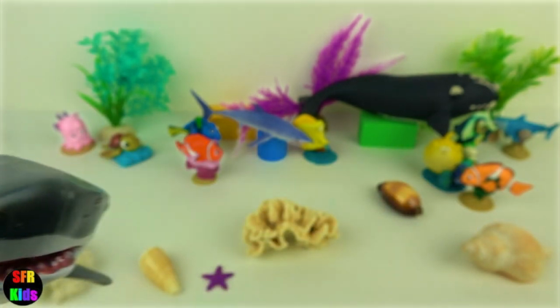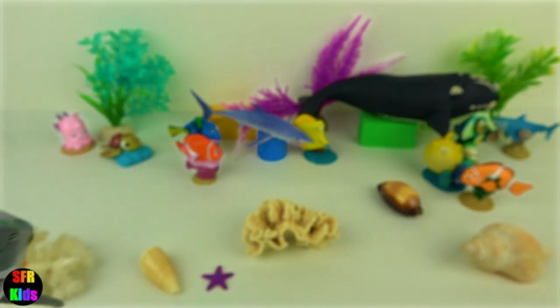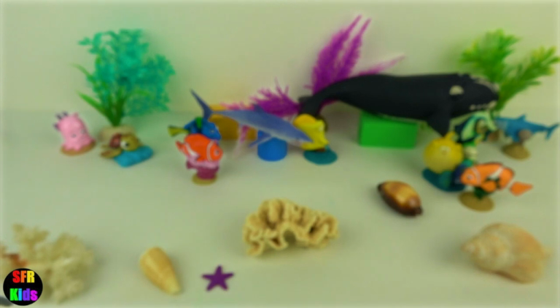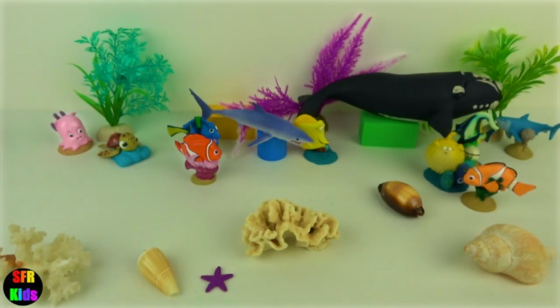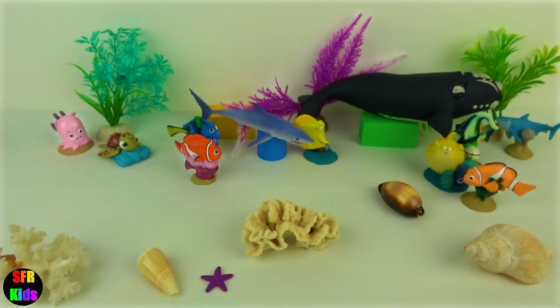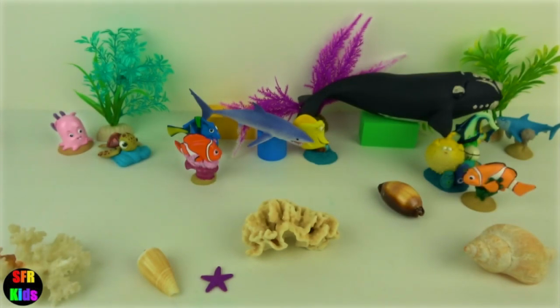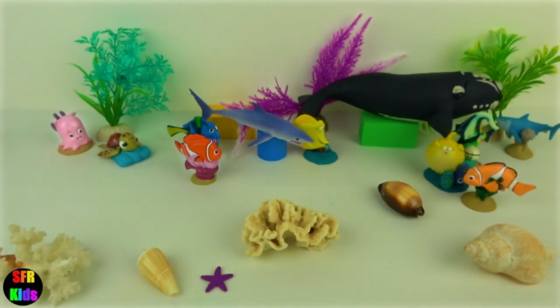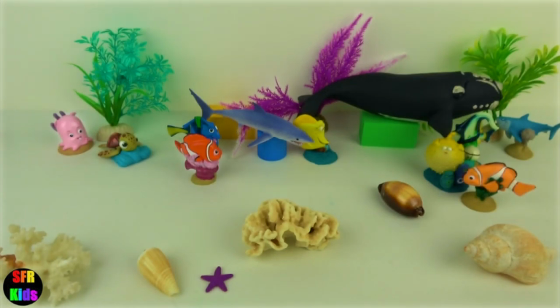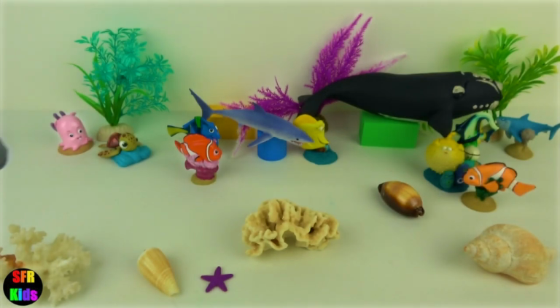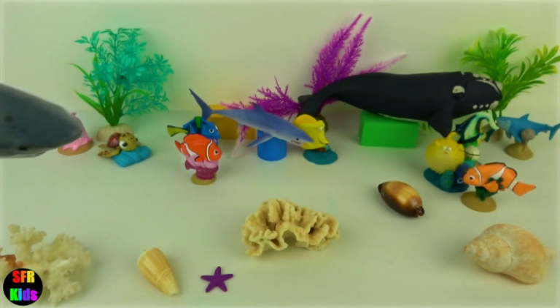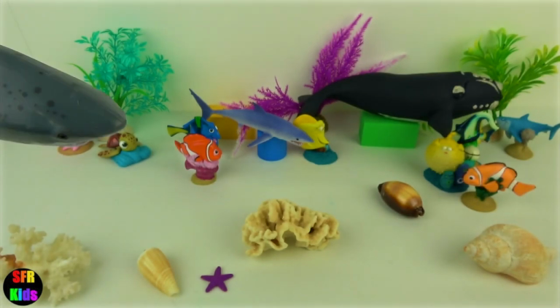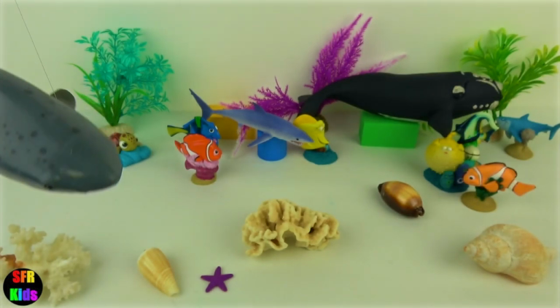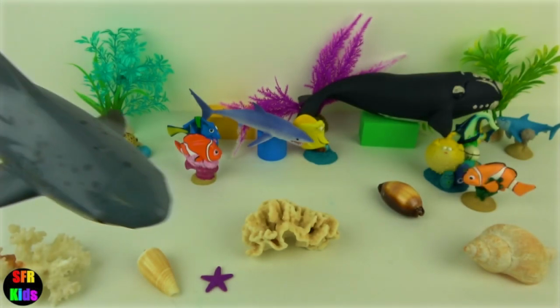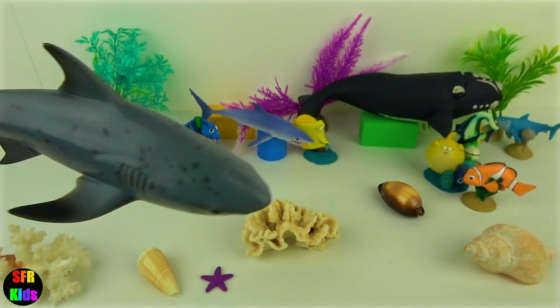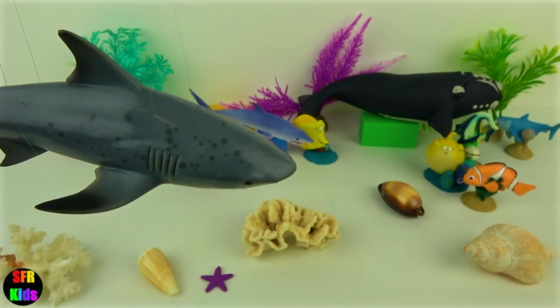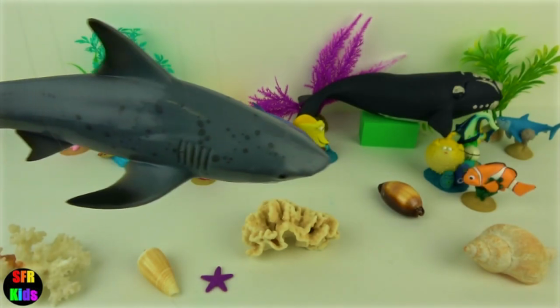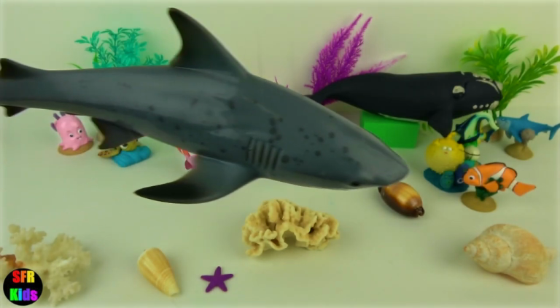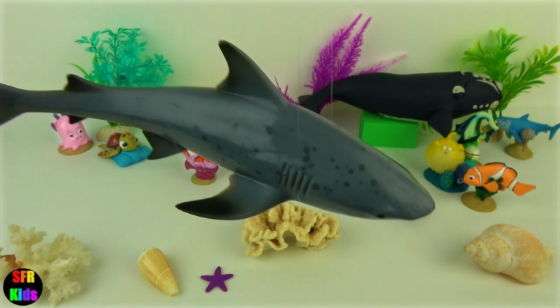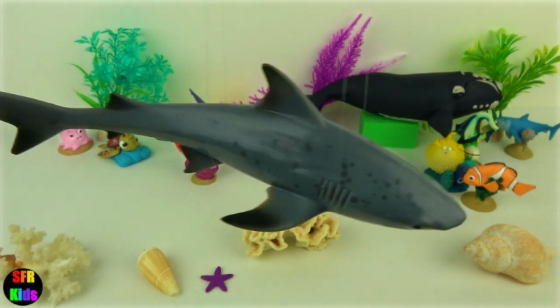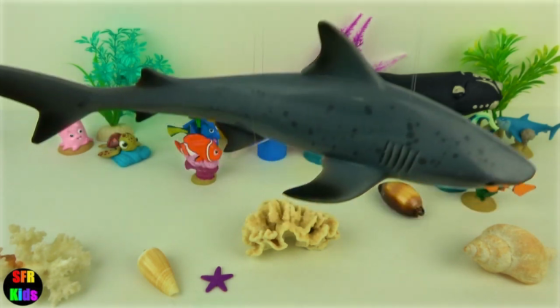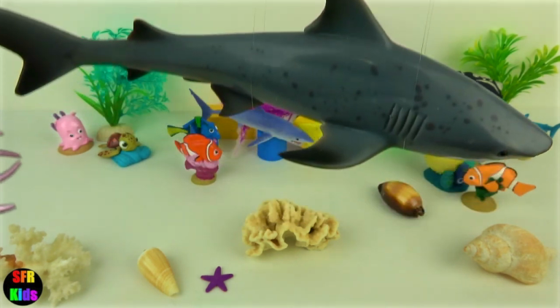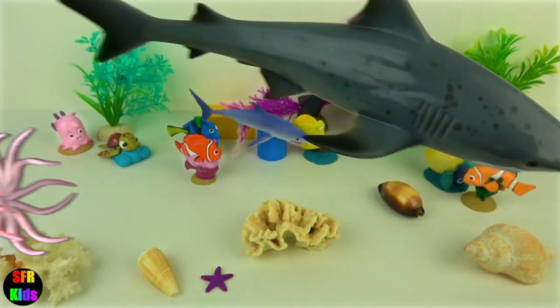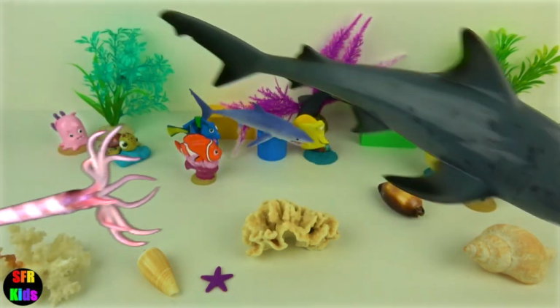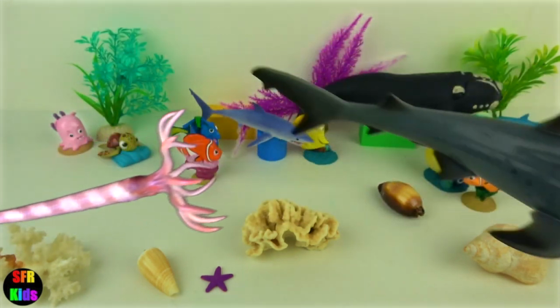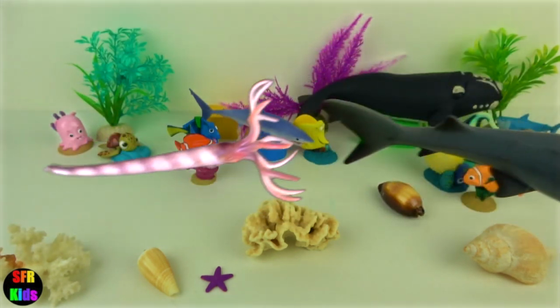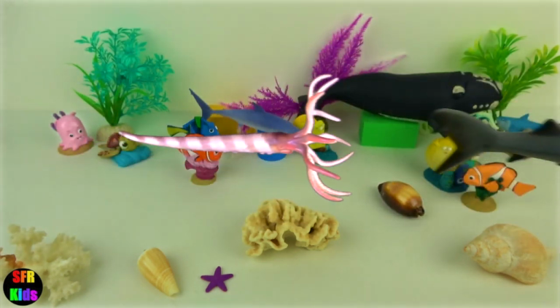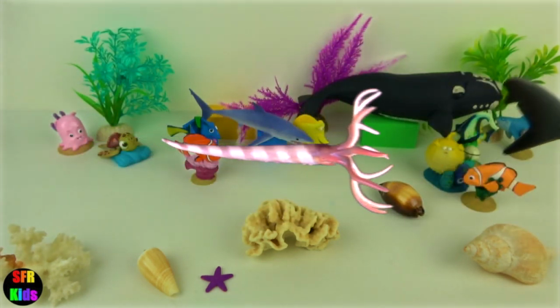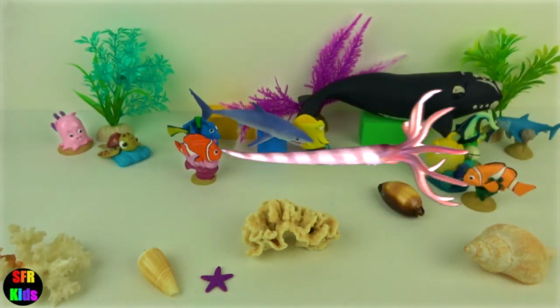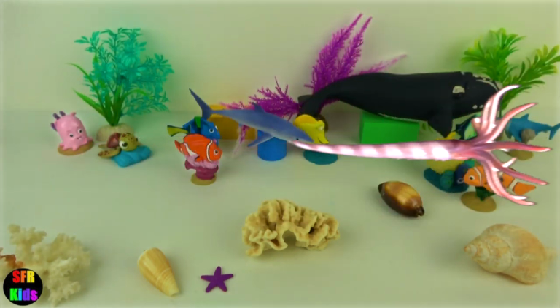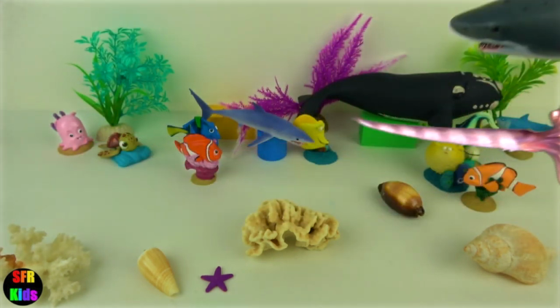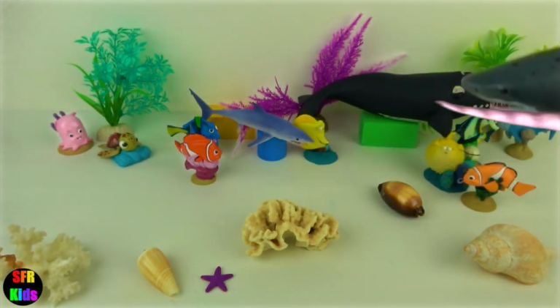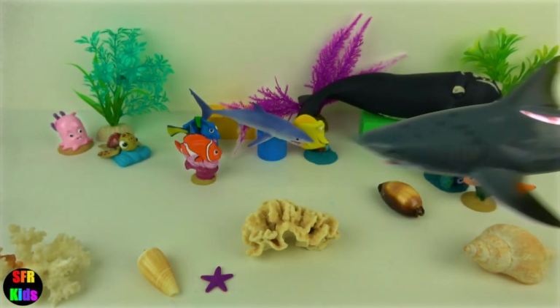They are a medium sized shark with thick stocky bodies and long pectoral fins. They are grey on top and white below and the fins have dark tips. They are fast, agile predators and eat fish, dolphins and other sharks.